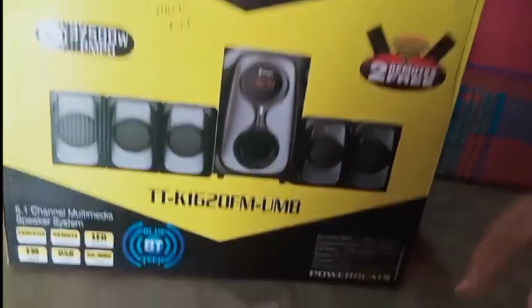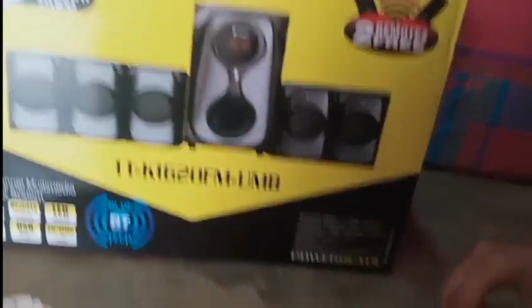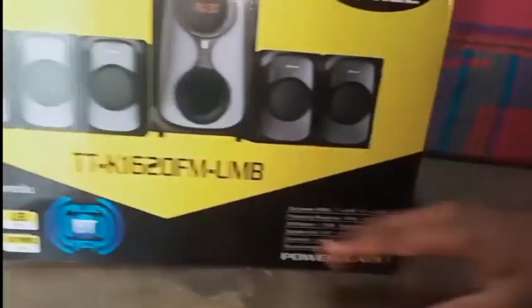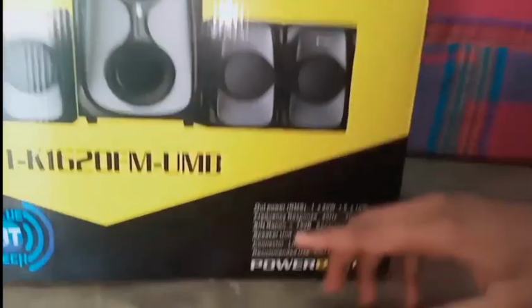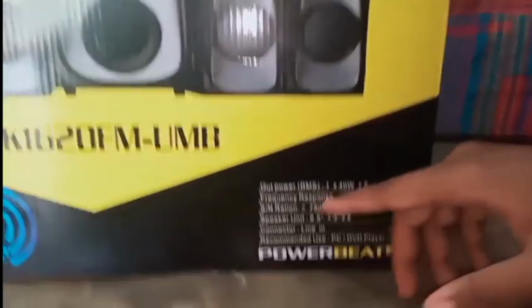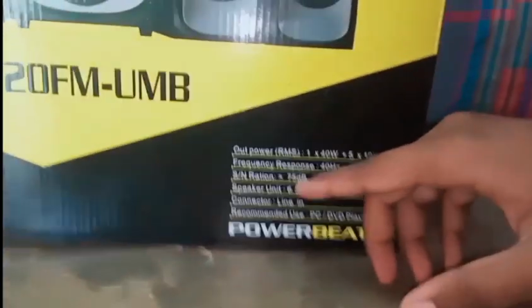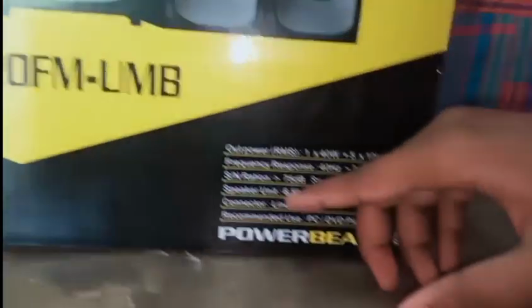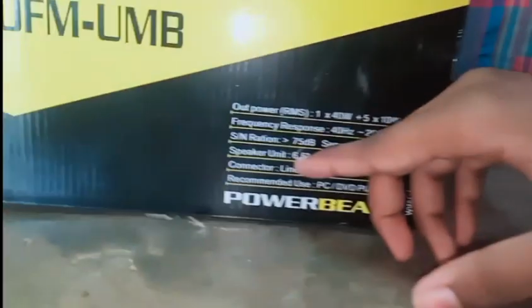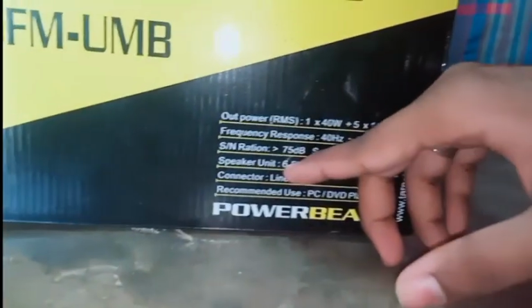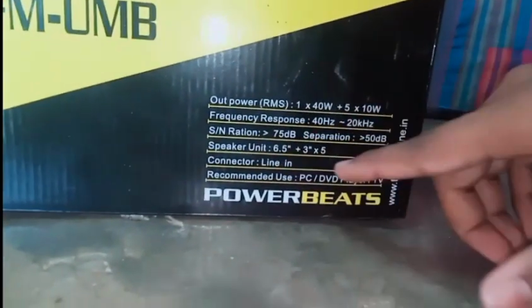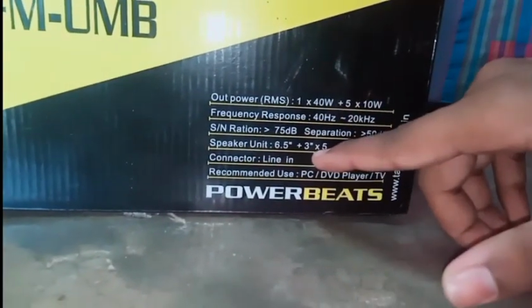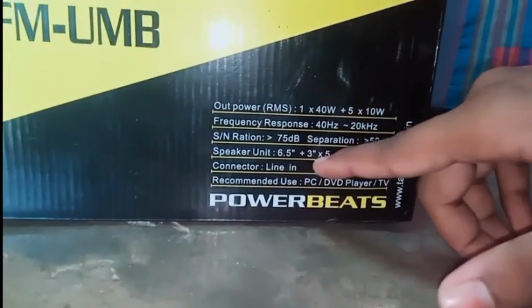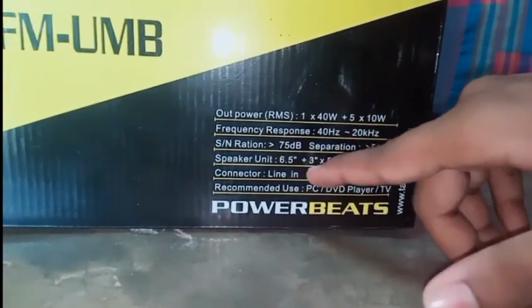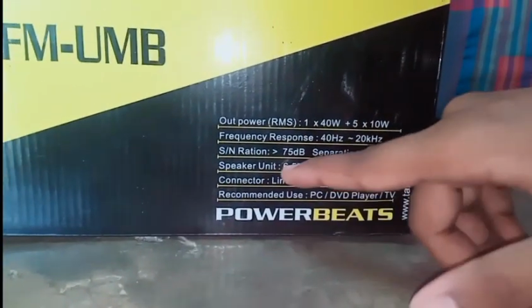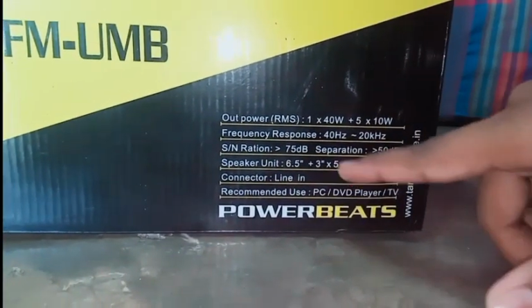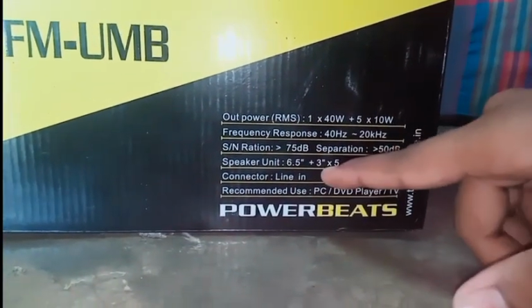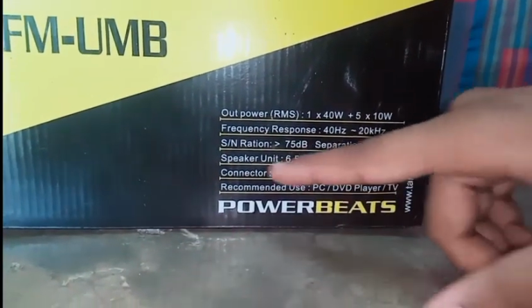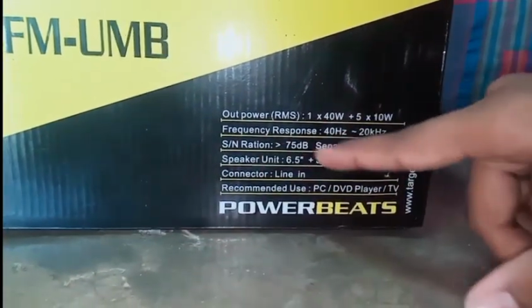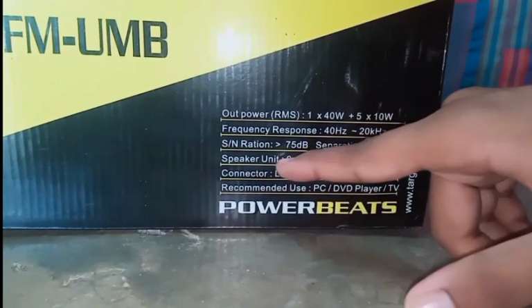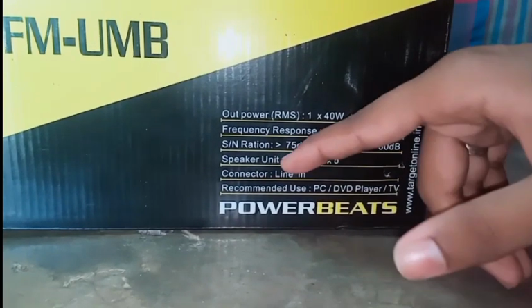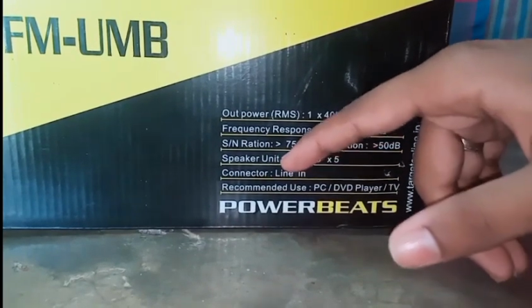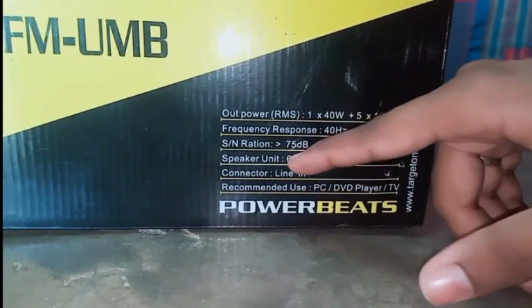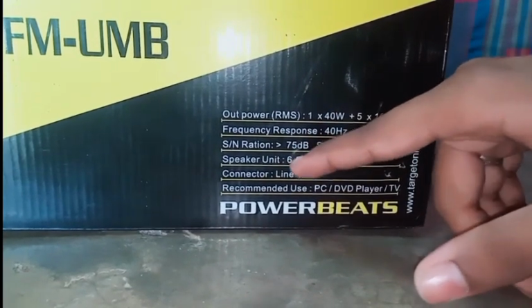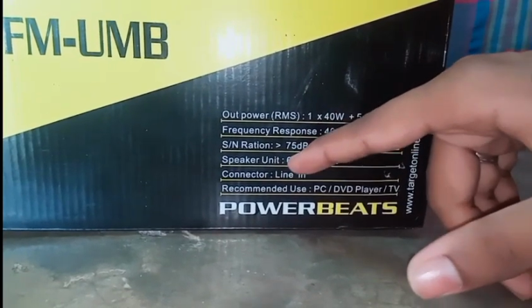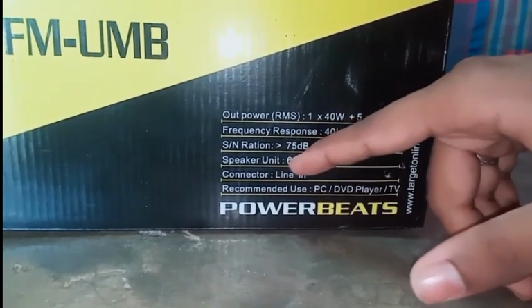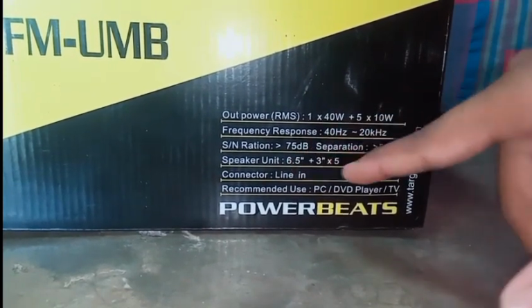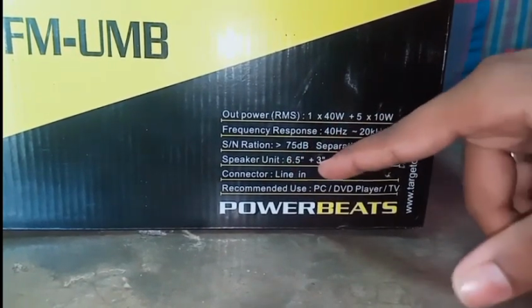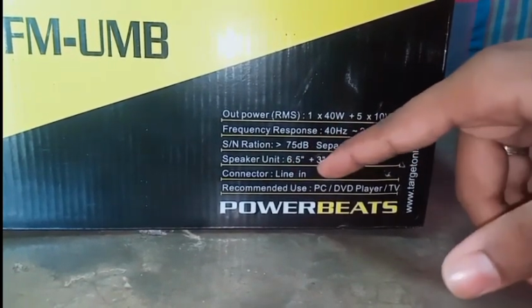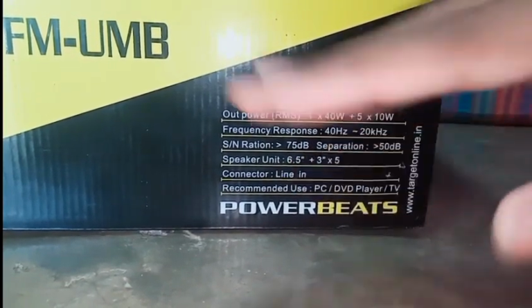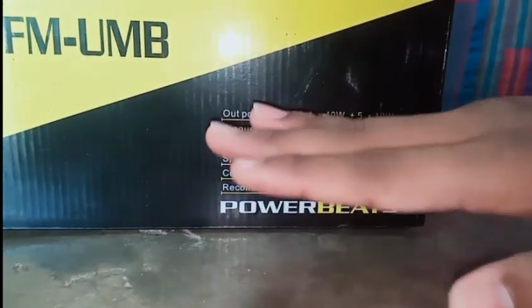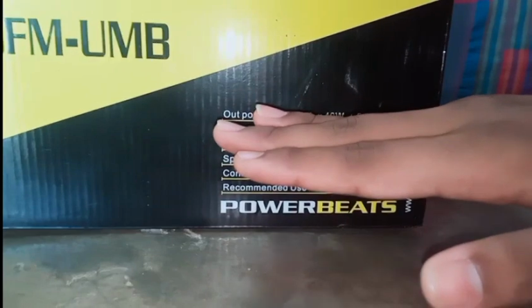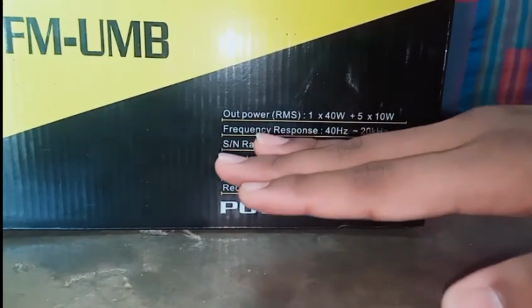The subwoofer is a 6.5 inch unit rated at 100 watts, along with 3 inch satellite speakers.